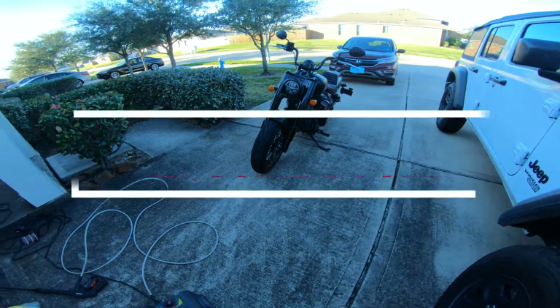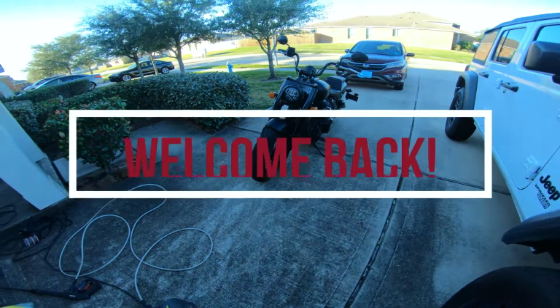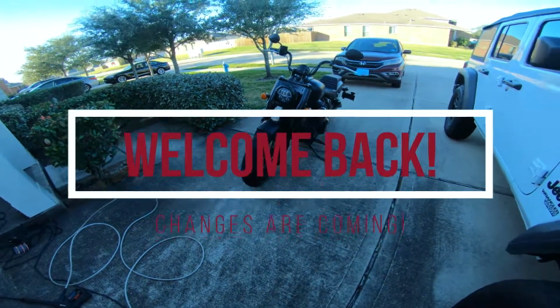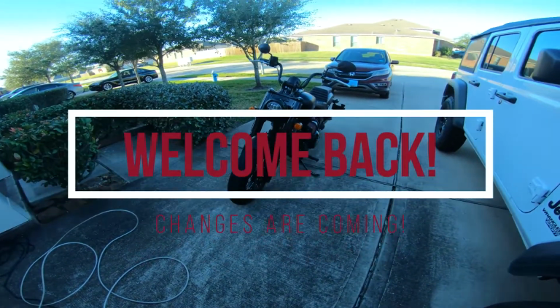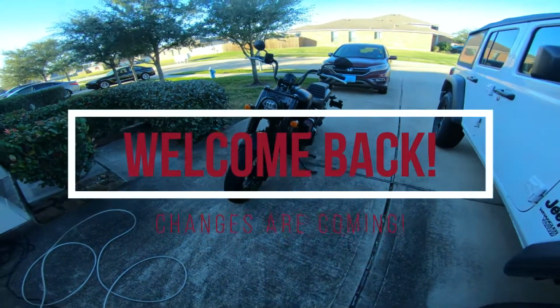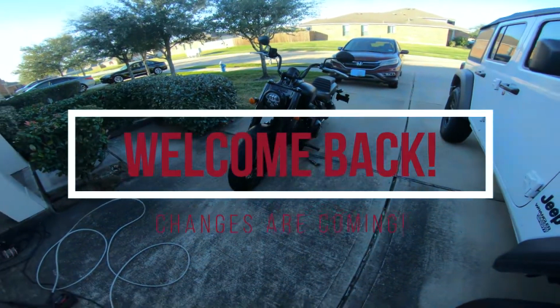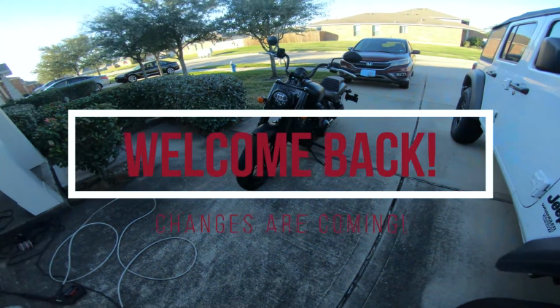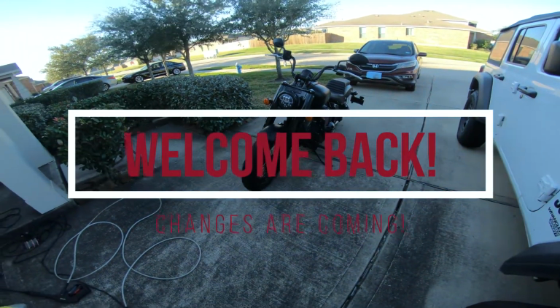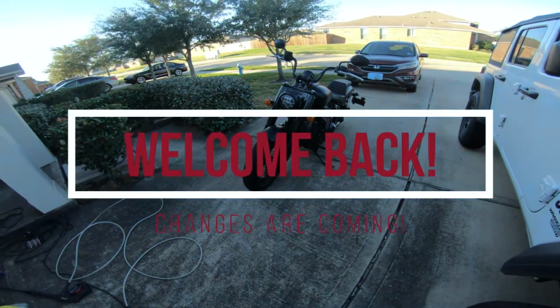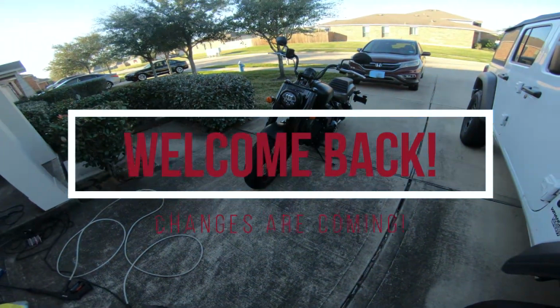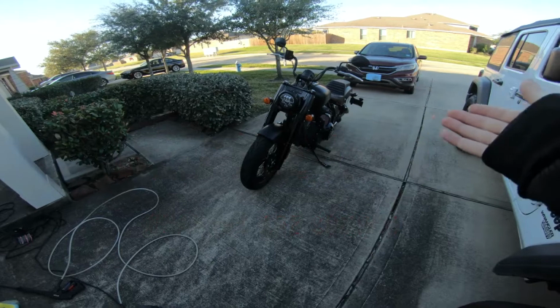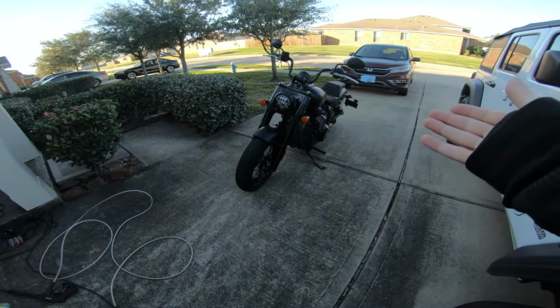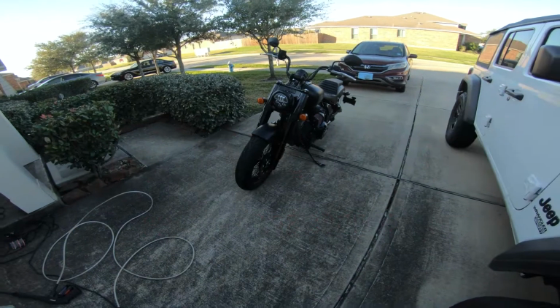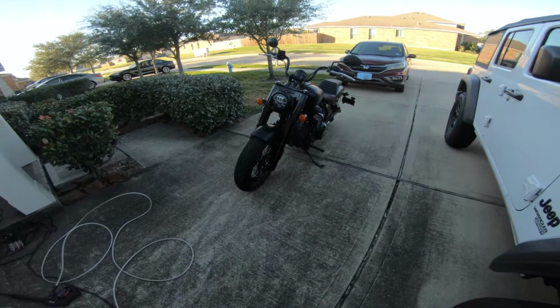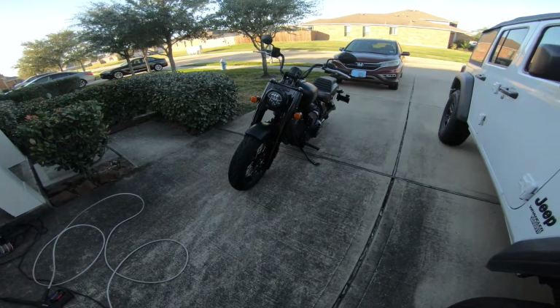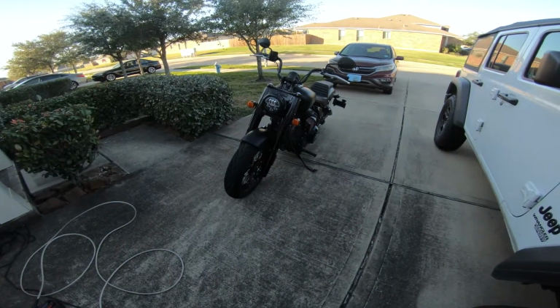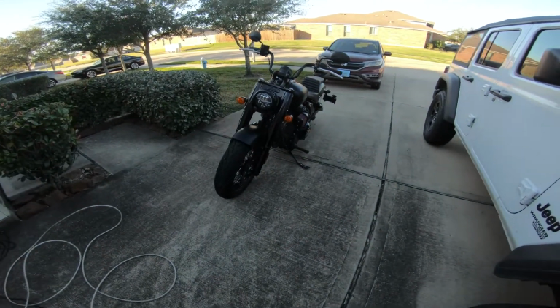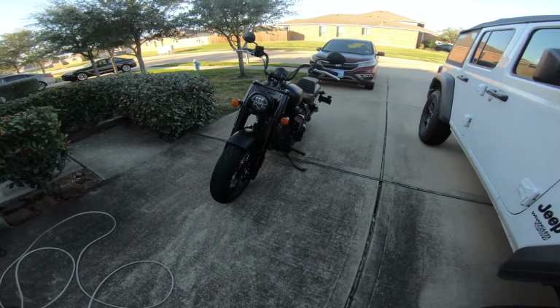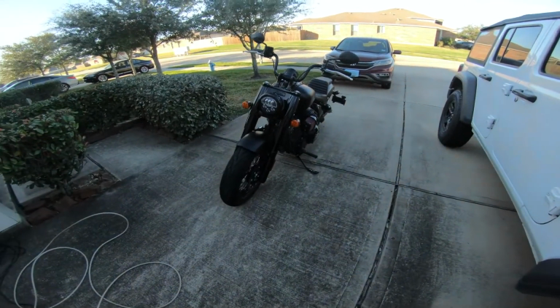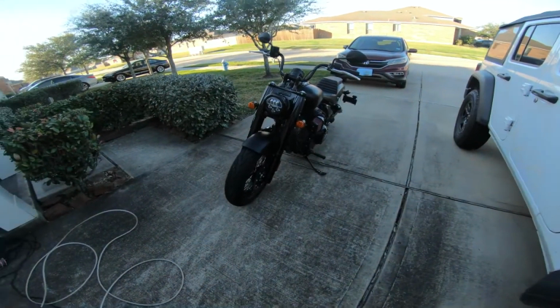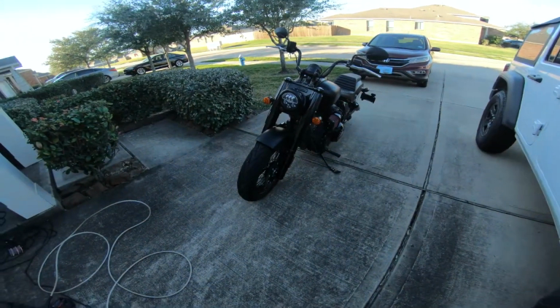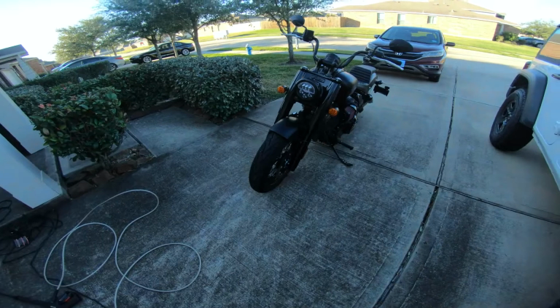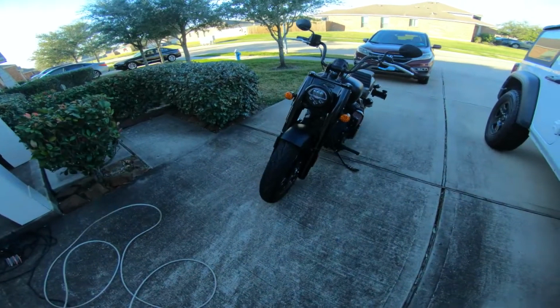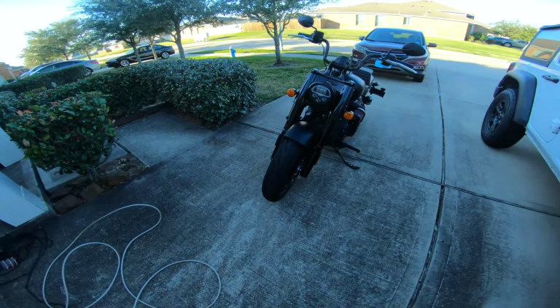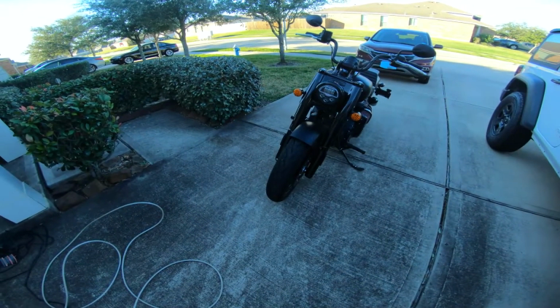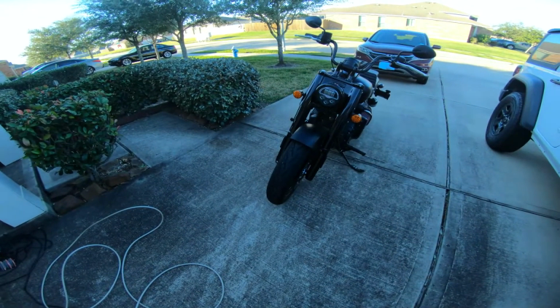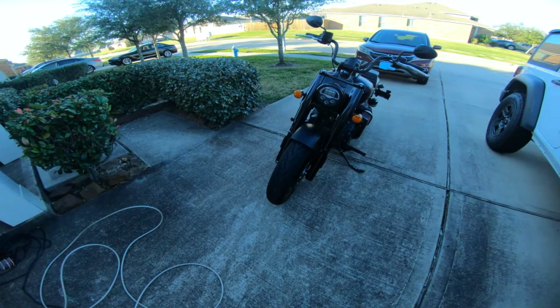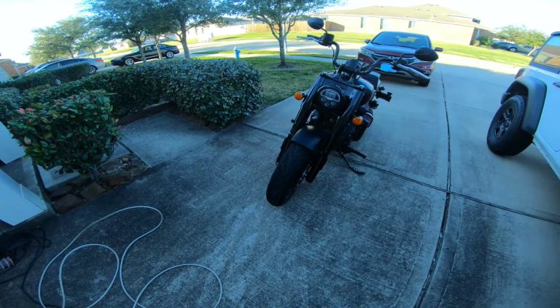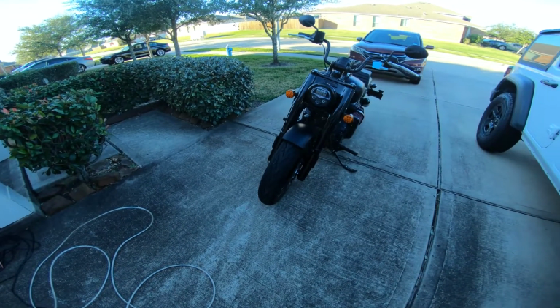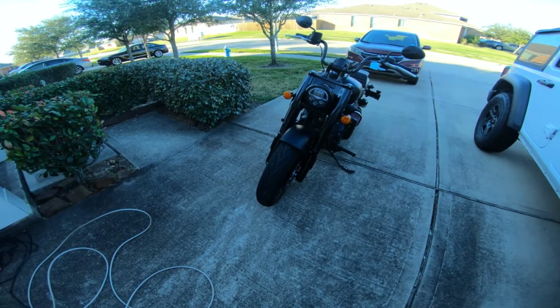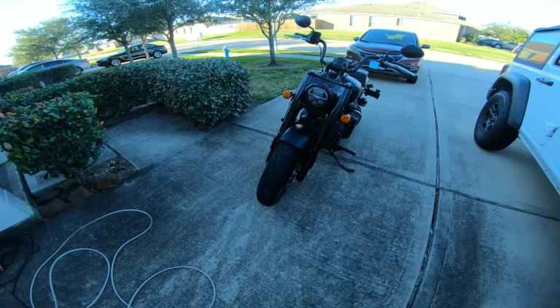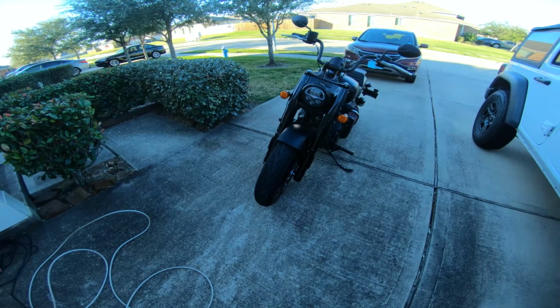Hey everybody, I know I haven't released a video here in a little bit, but that's because she picked up a nail on the rear tire and so she's been in the shop just waiting on the tire to show up and waiting on the dealership to get a chance to throw it on for me.